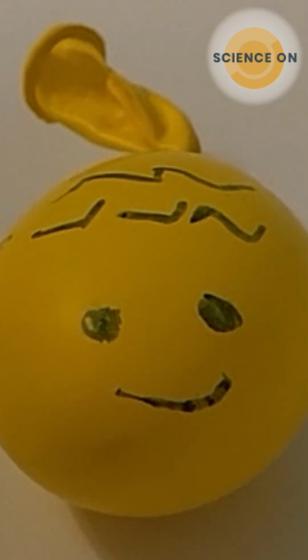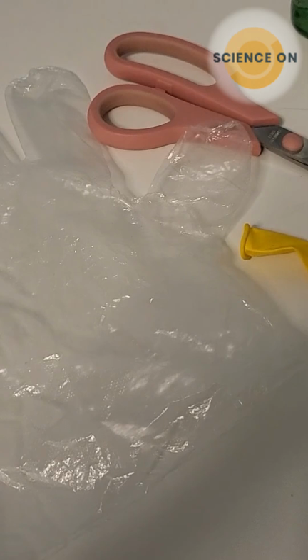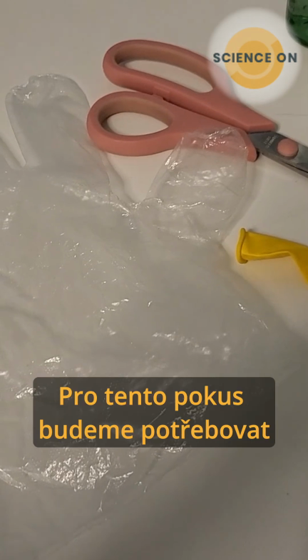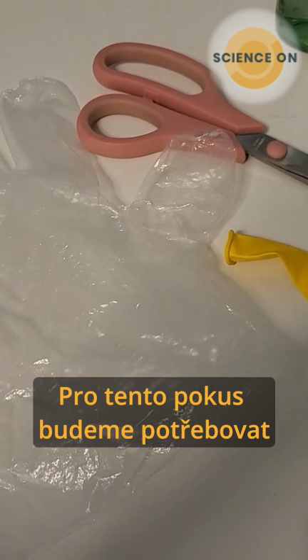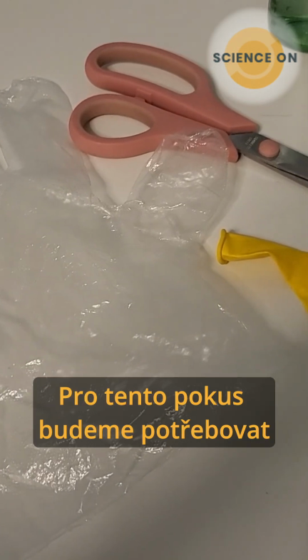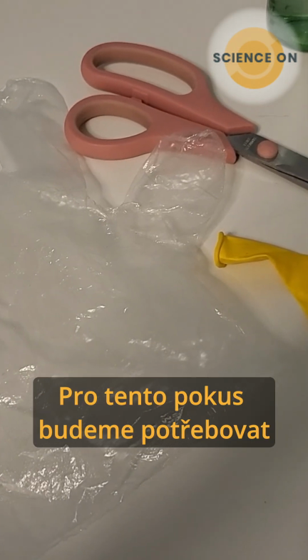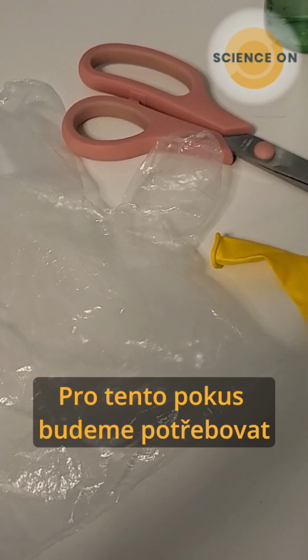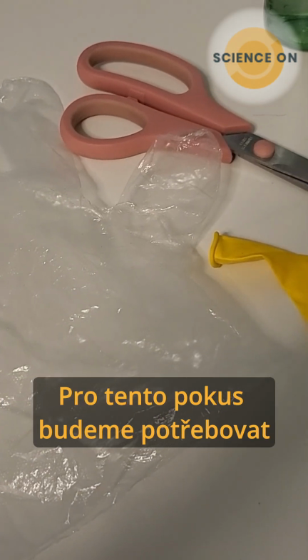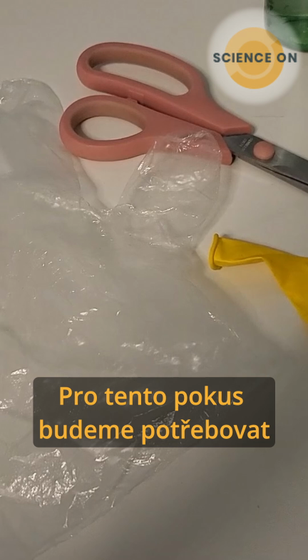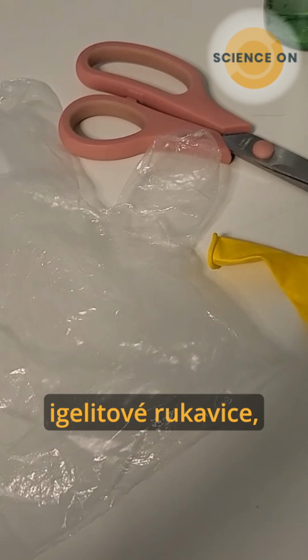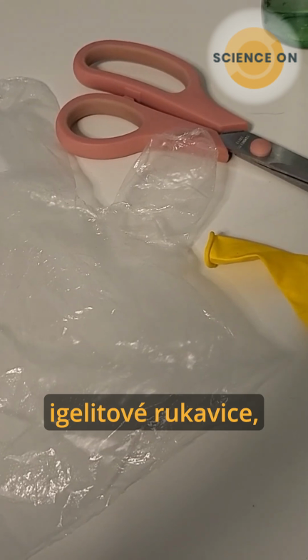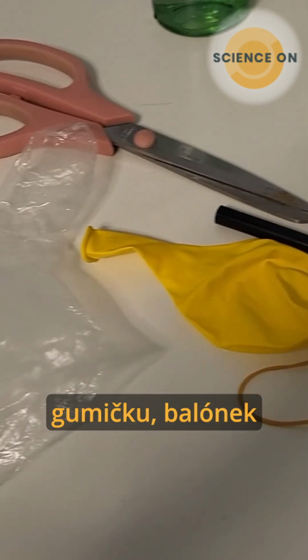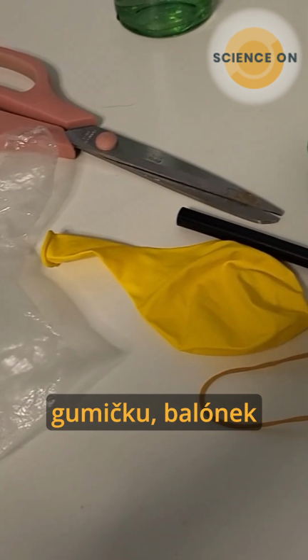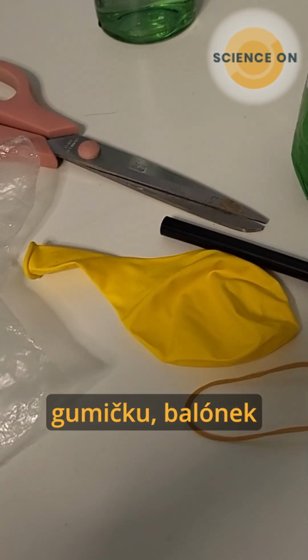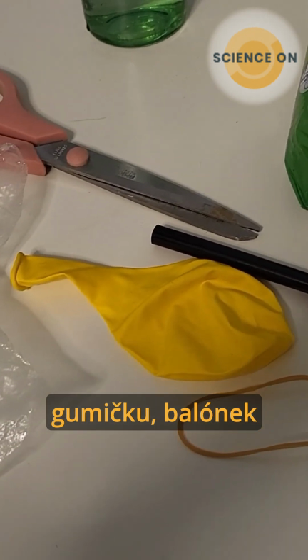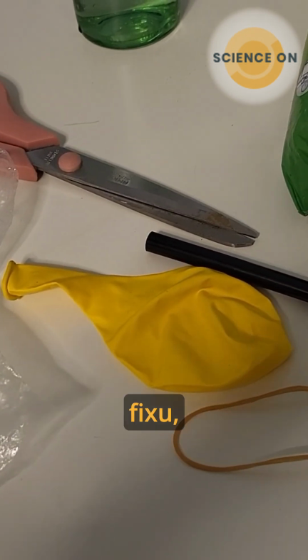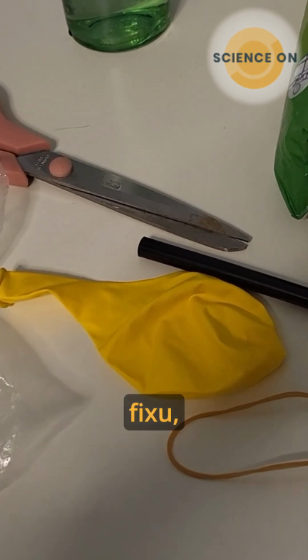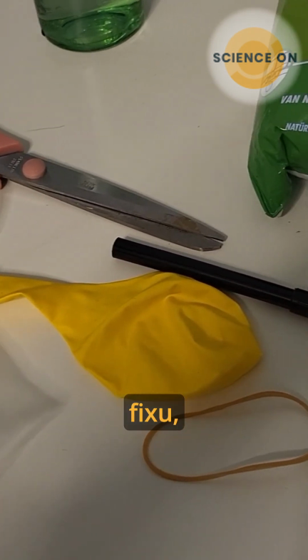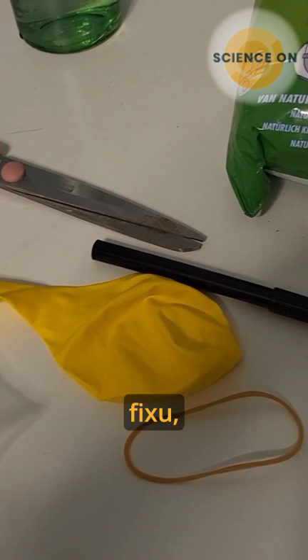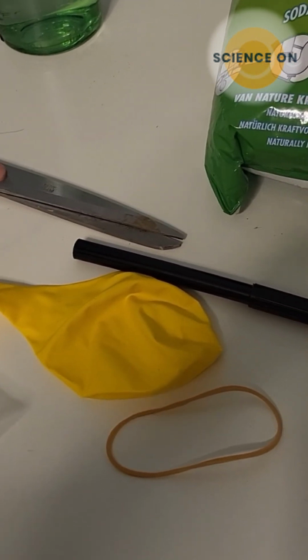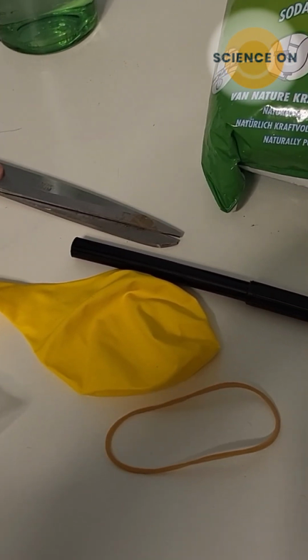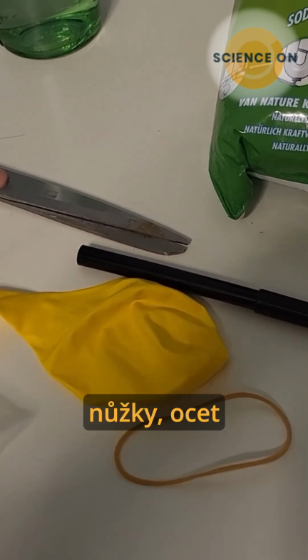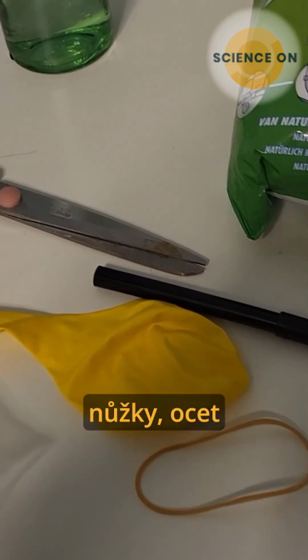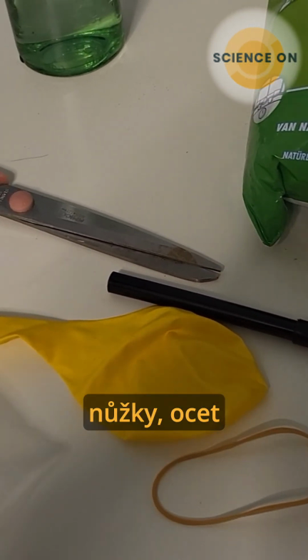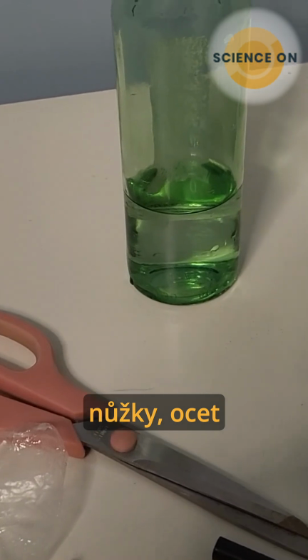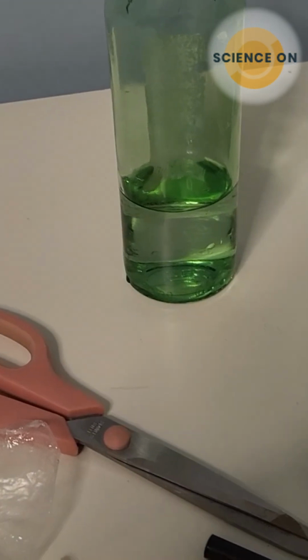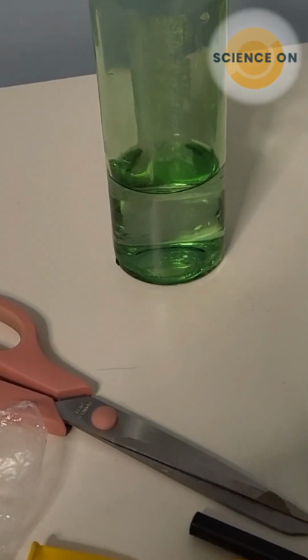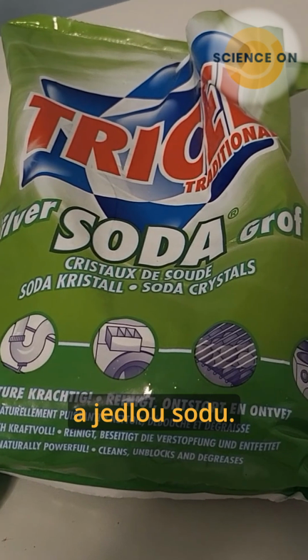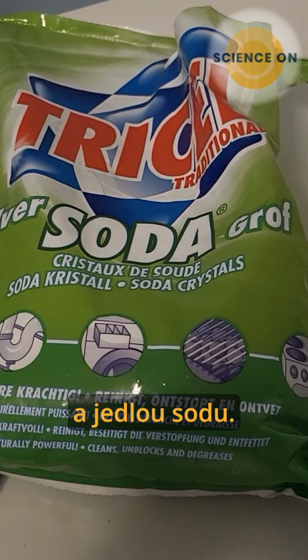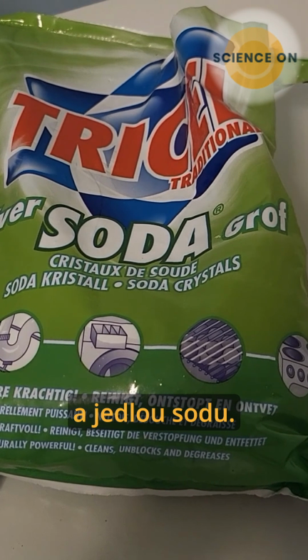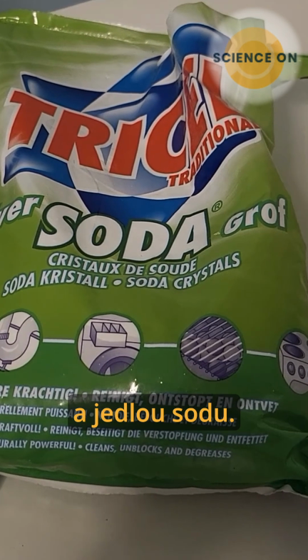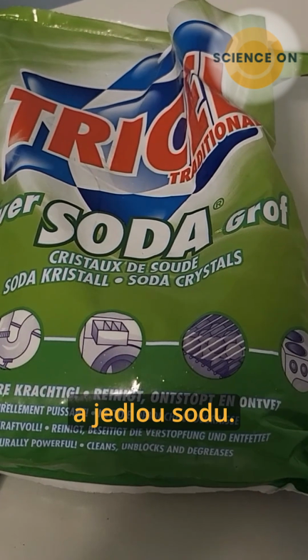For this experiment we need a glove, elastic, a balloon, something to make a drawing, scissors, vinegar and sodium carbonate.